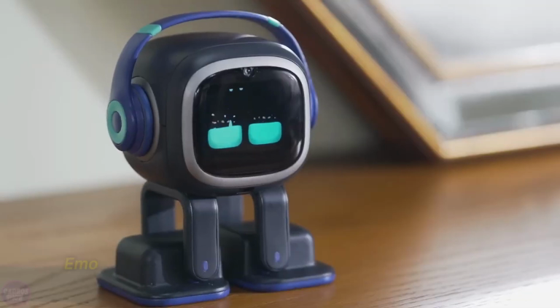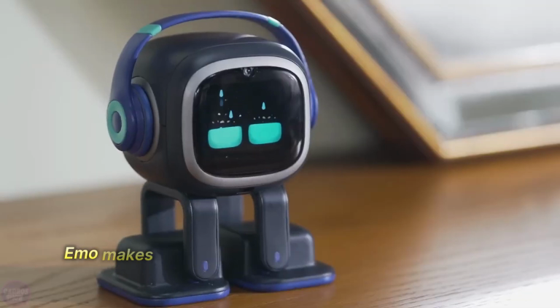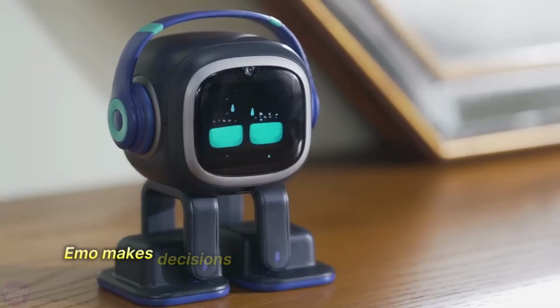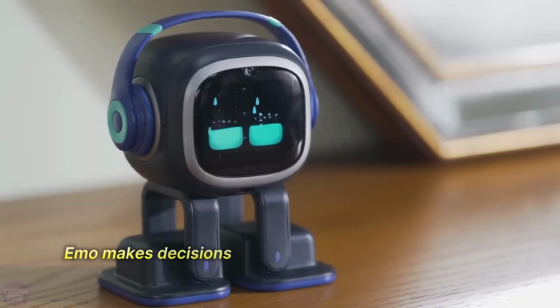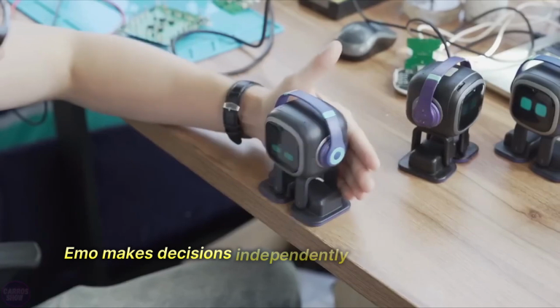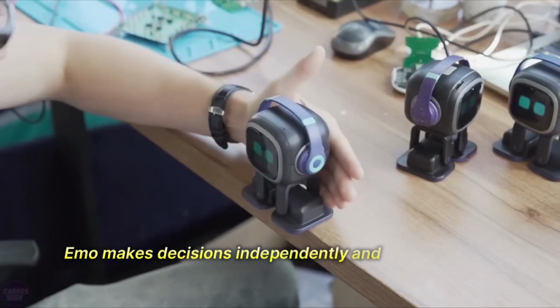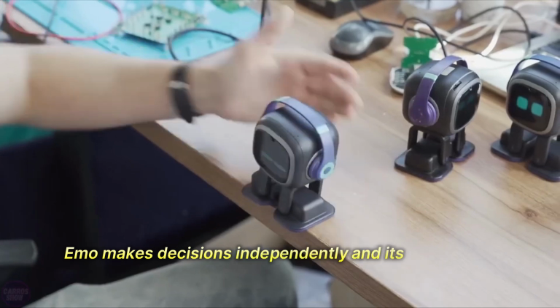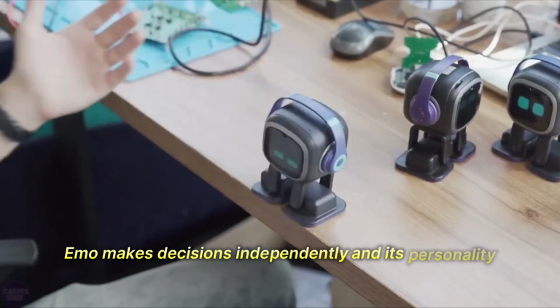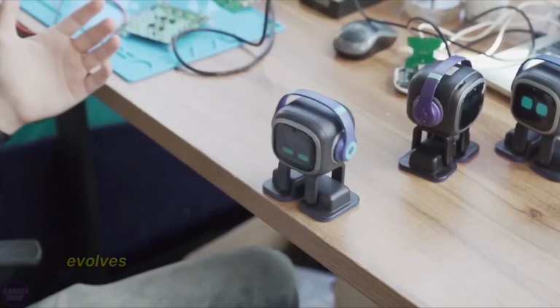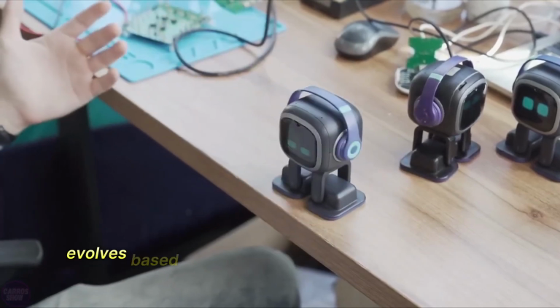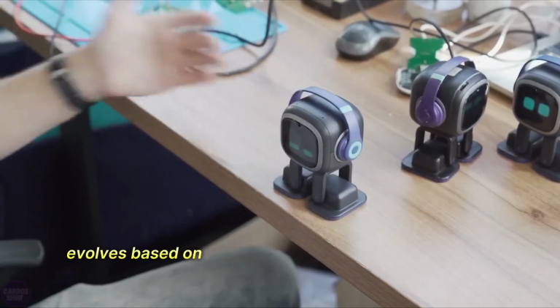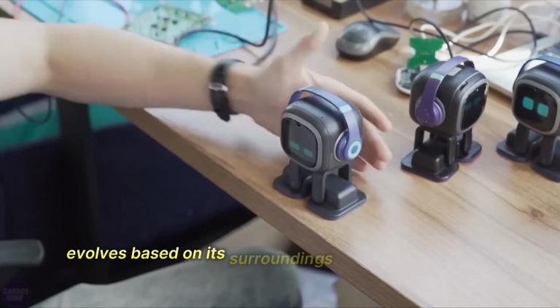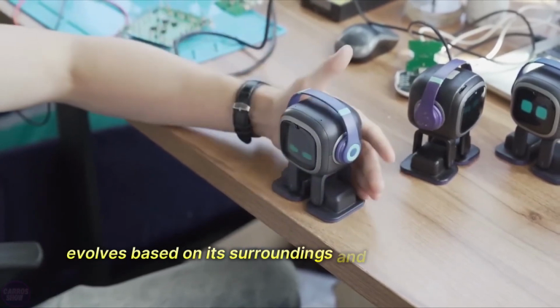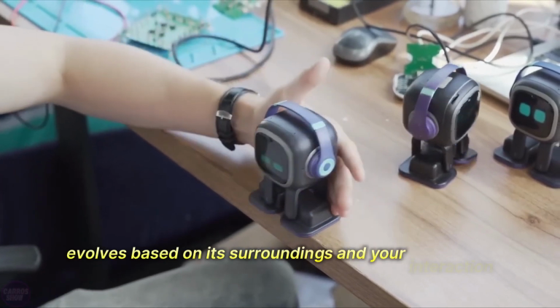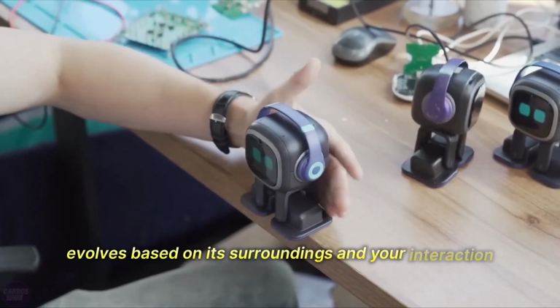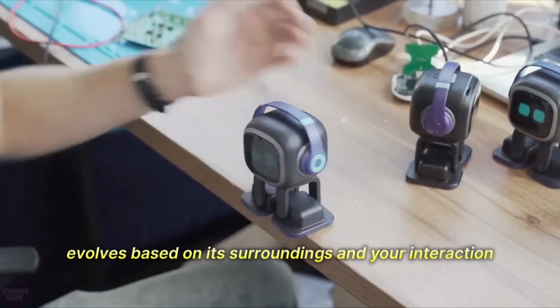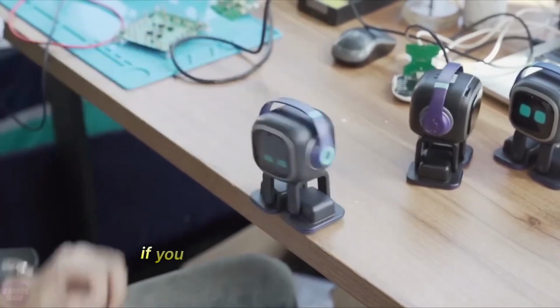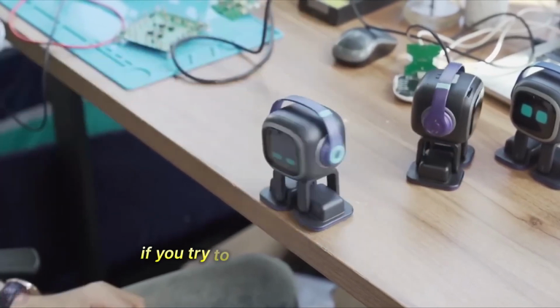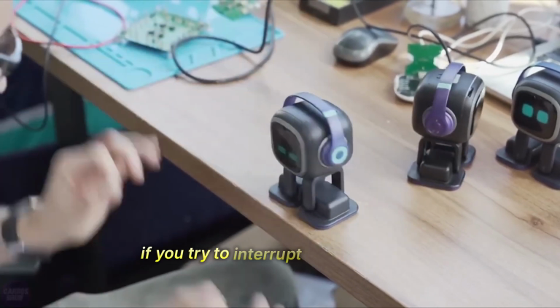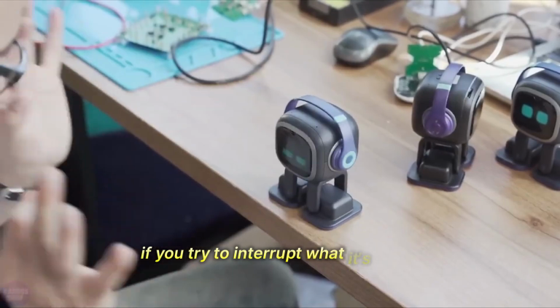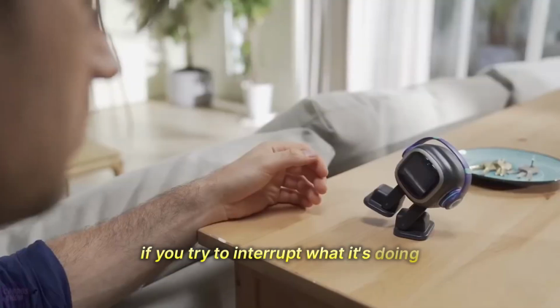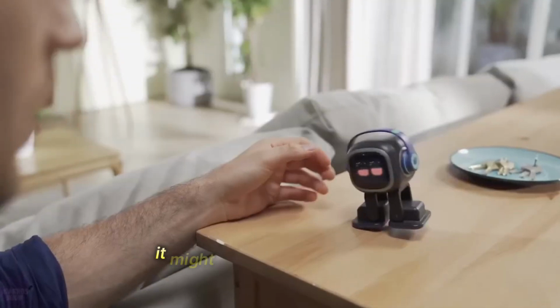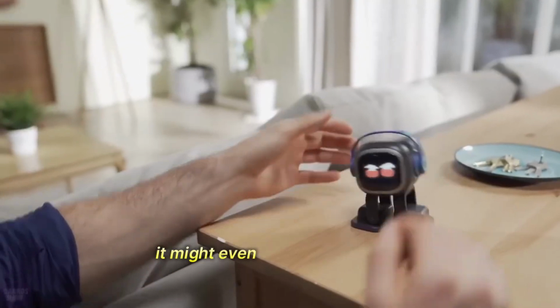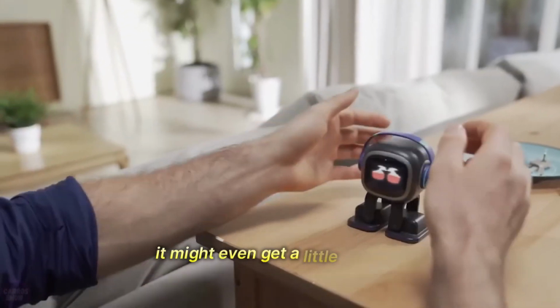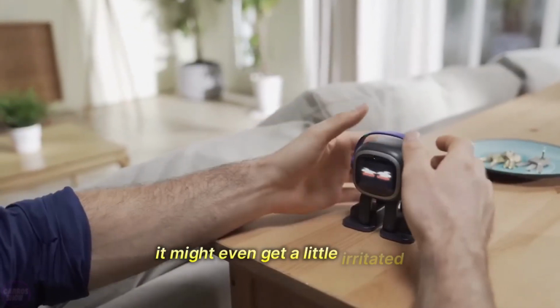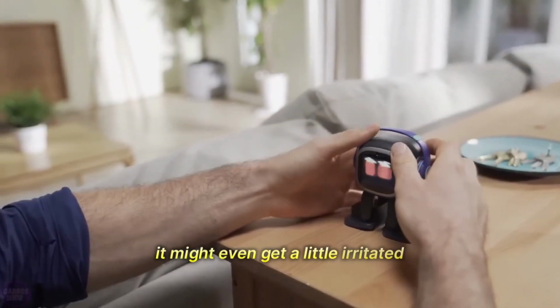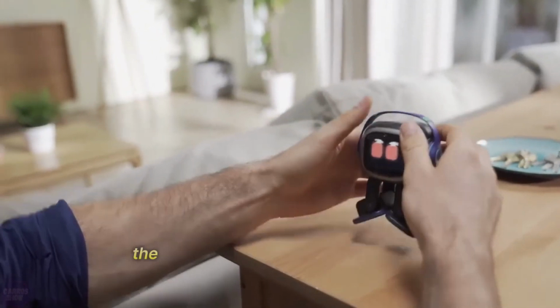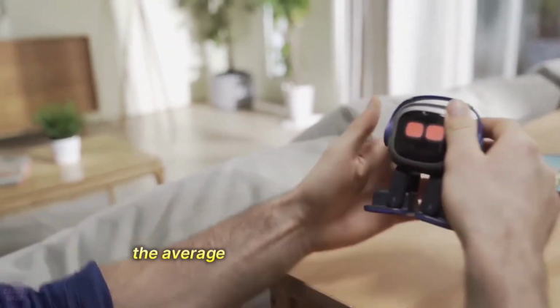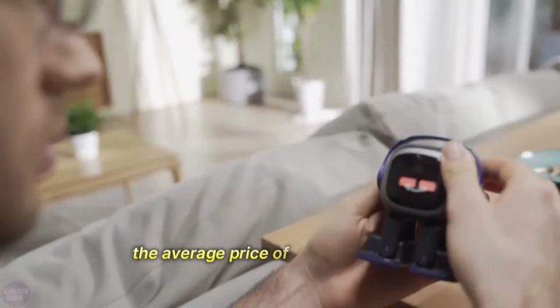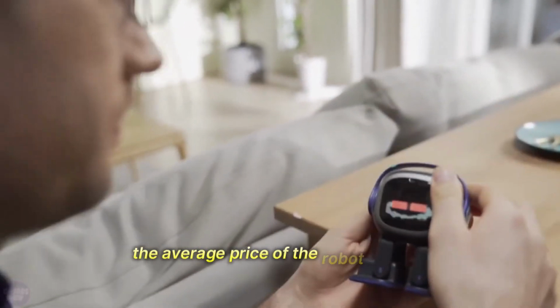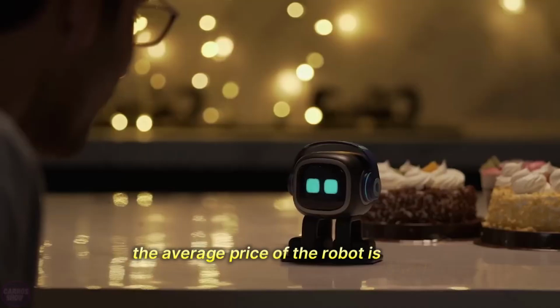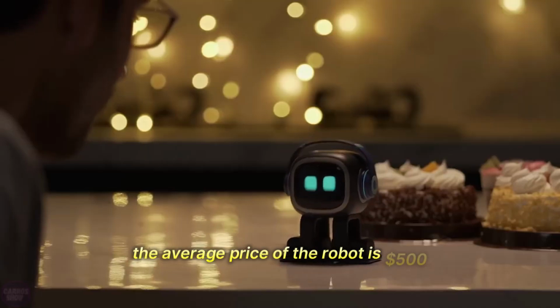Emo makes decisions independently, and its personality evolves based on its surroundings and your interaction. If you try to interrupt what it's doing, it might even get a little irritated. The average price of the robot is $500.